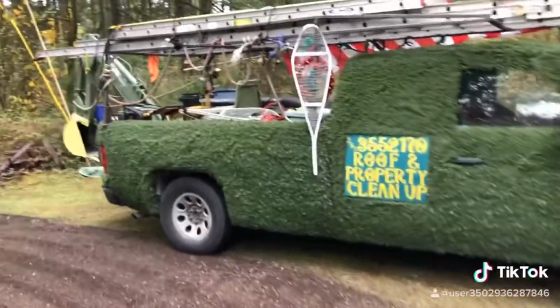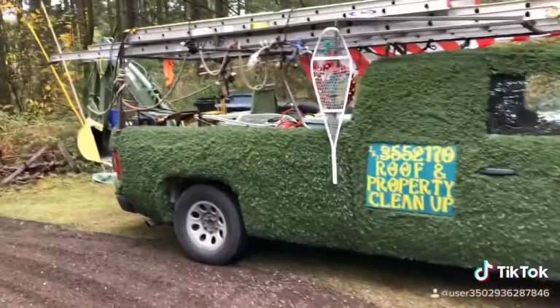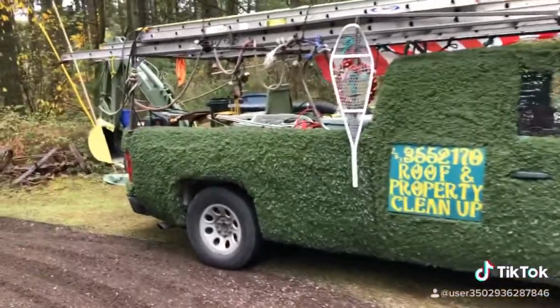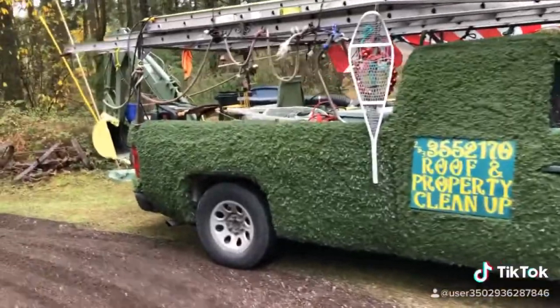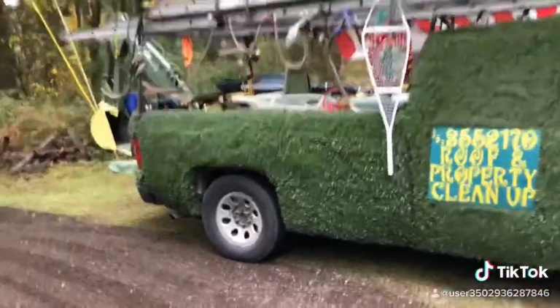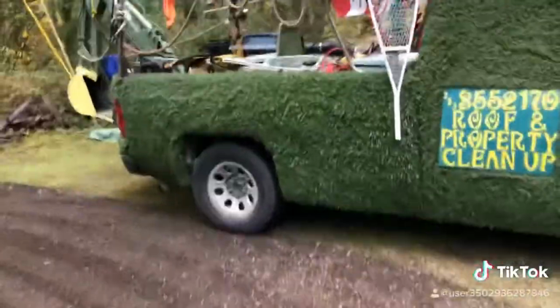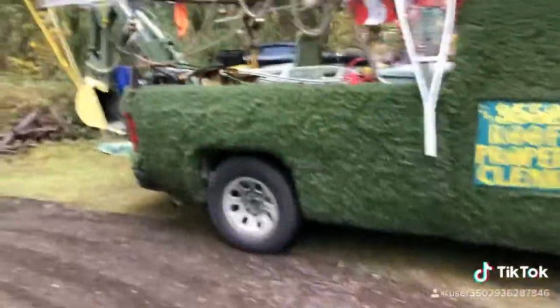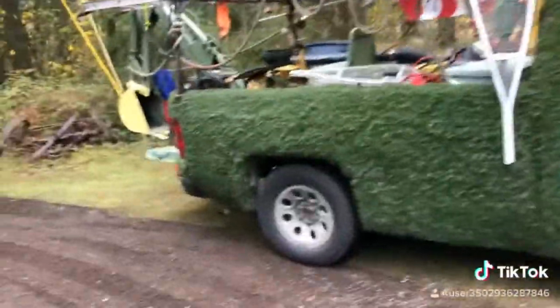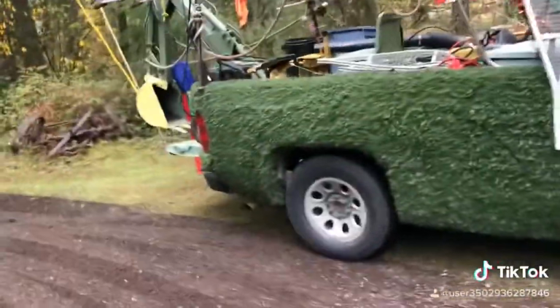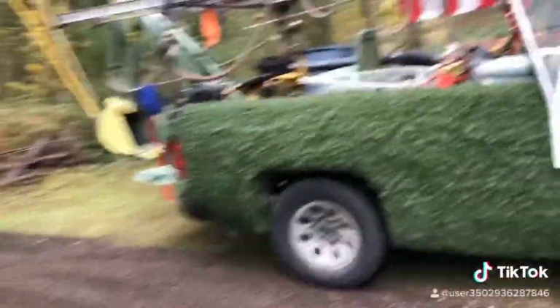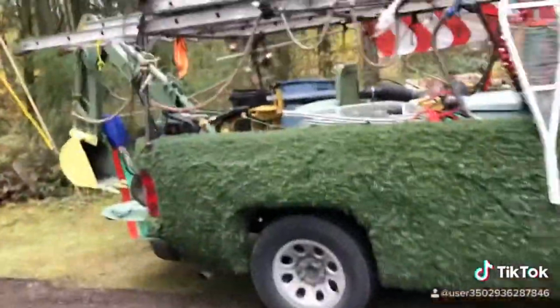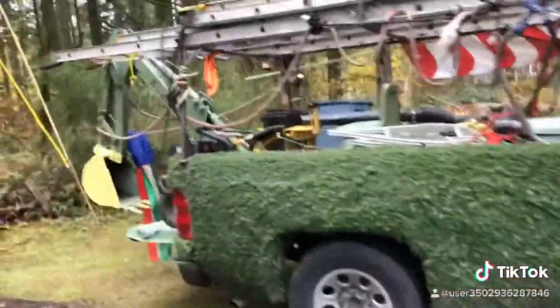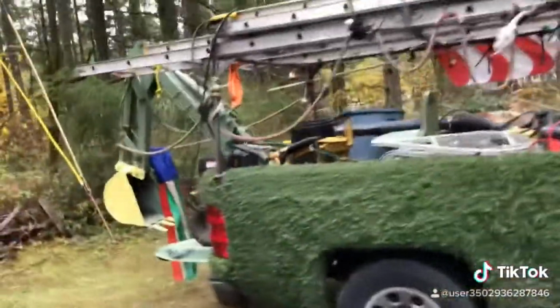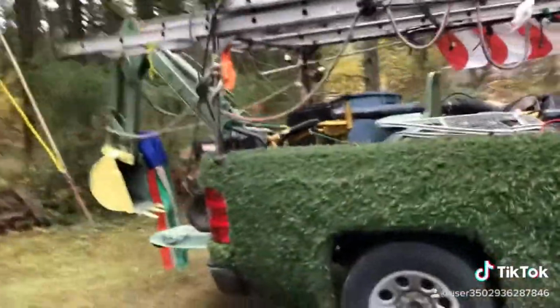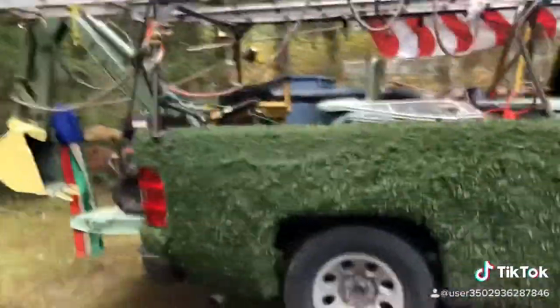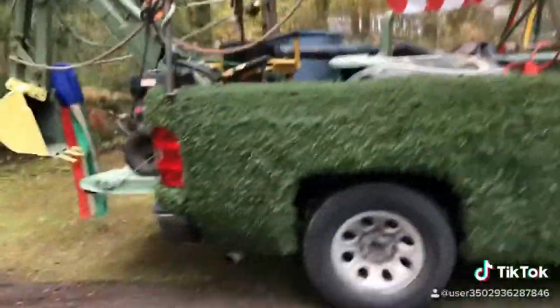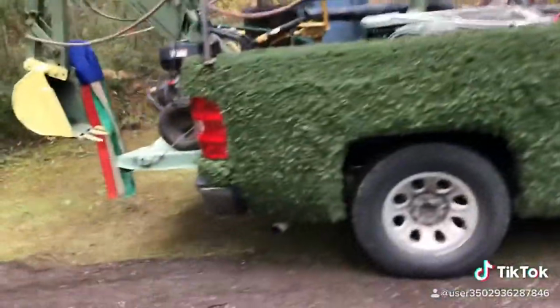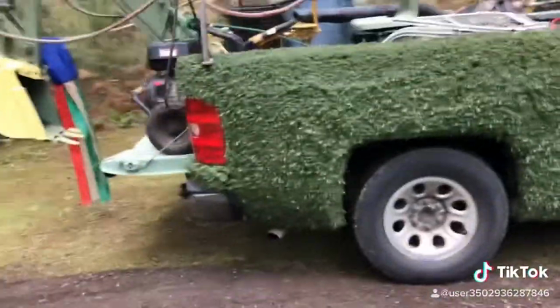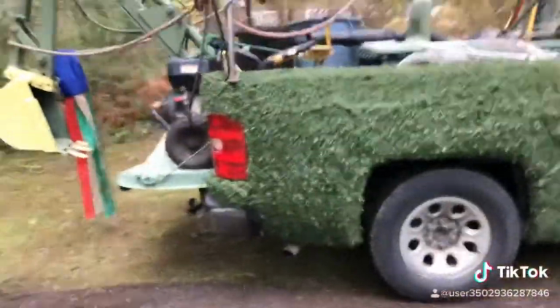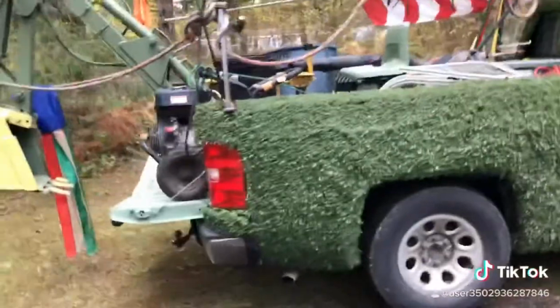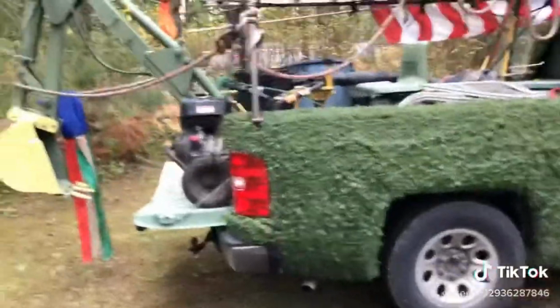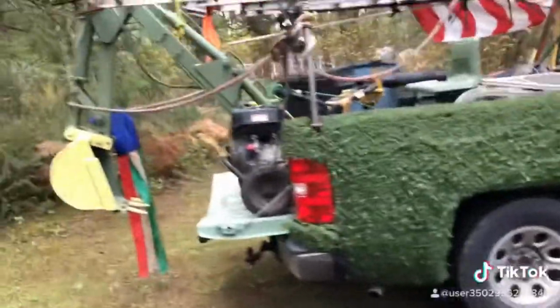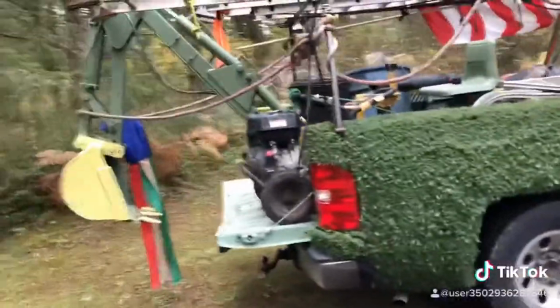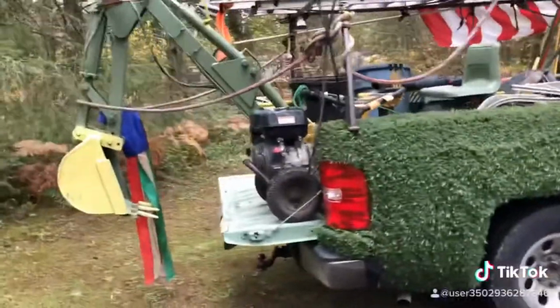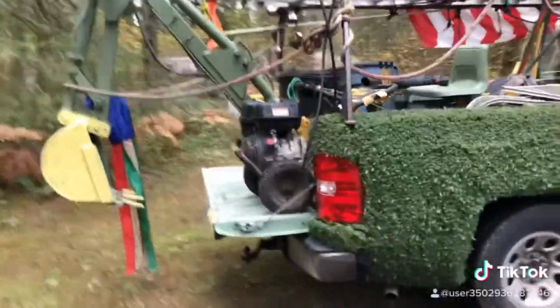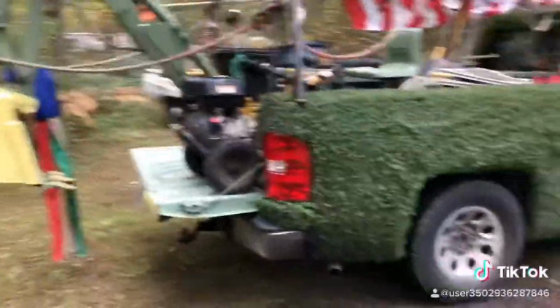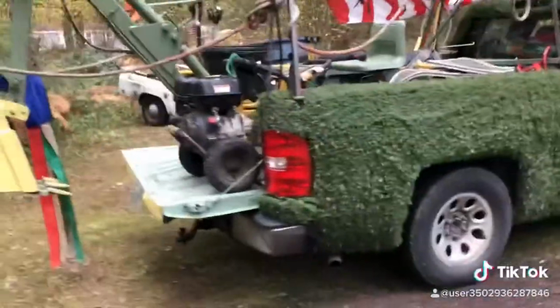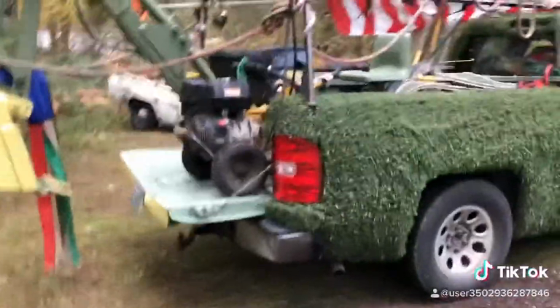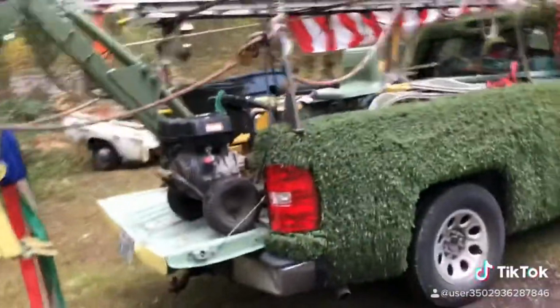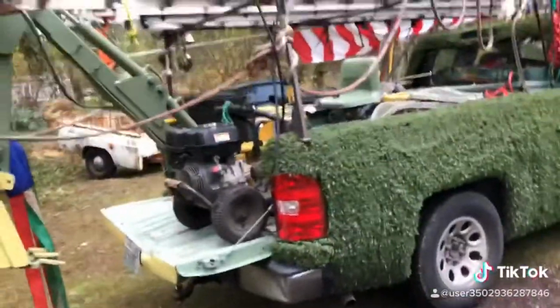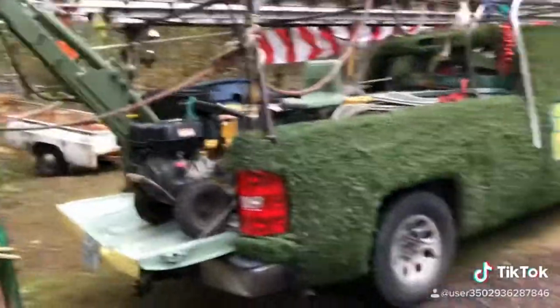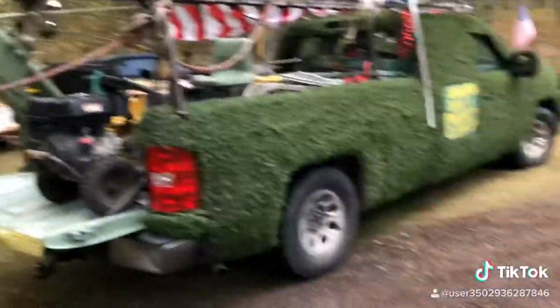I just wanted to show you a little bit of work that I do. This is my truck. I've got a little backhoe on the back of it. It helps.